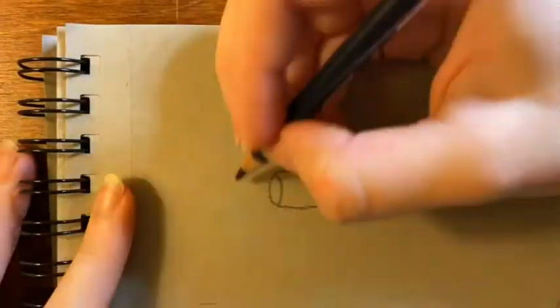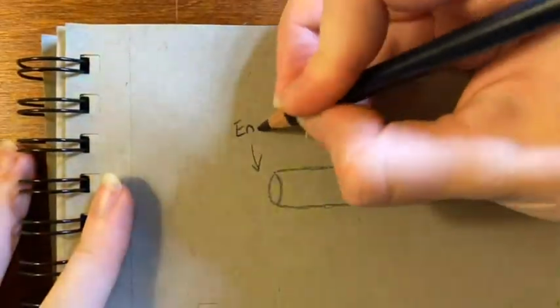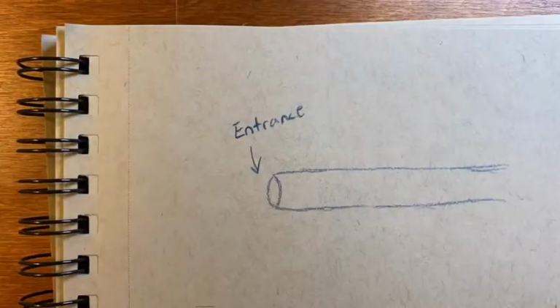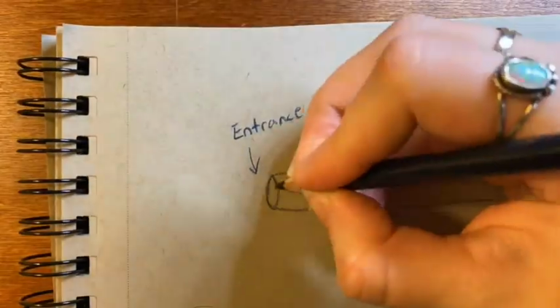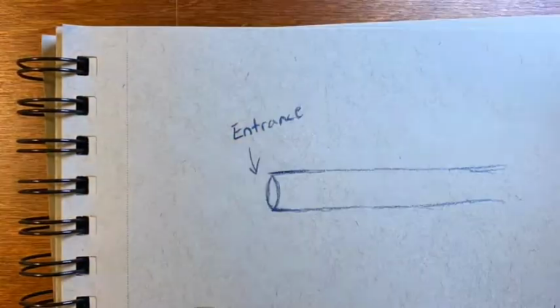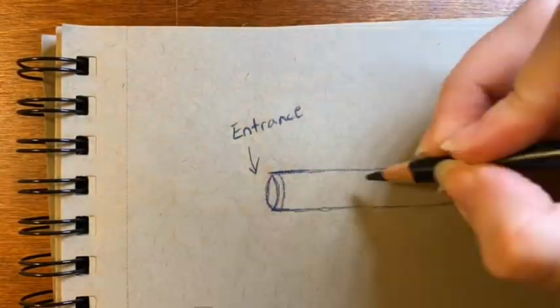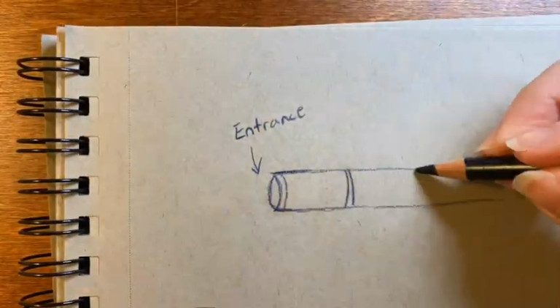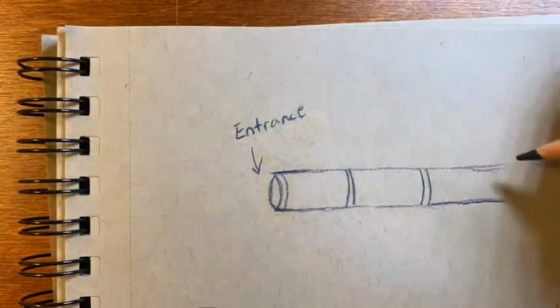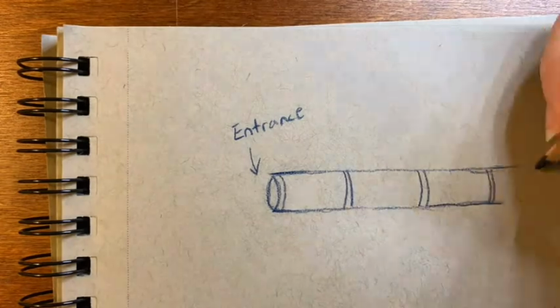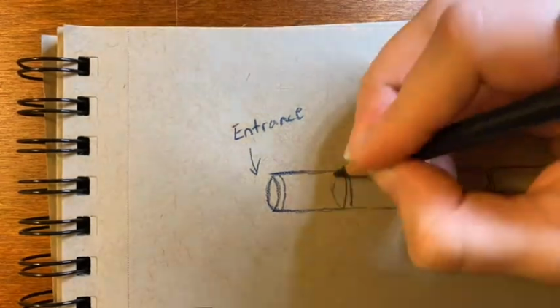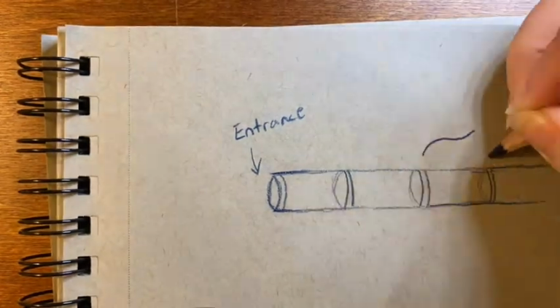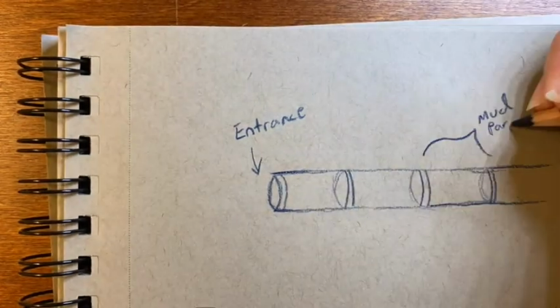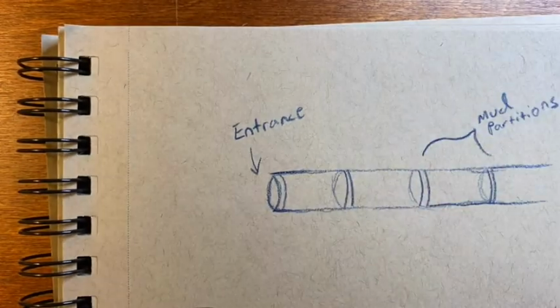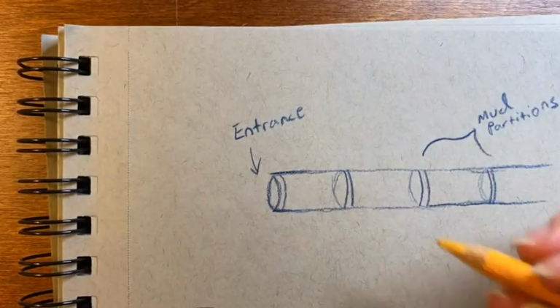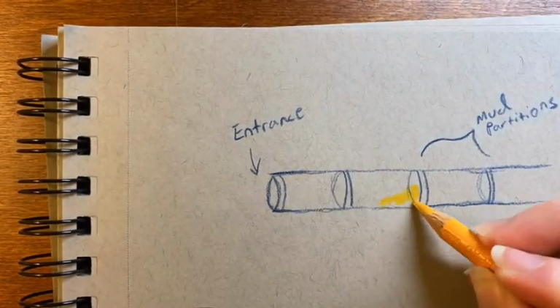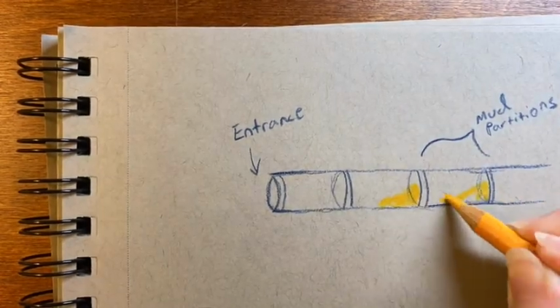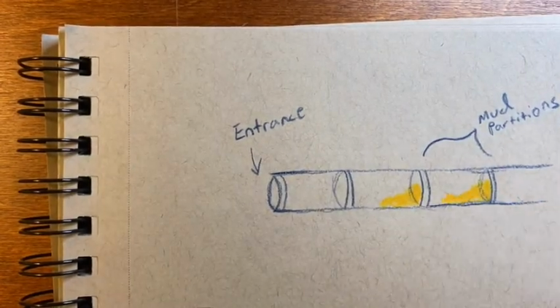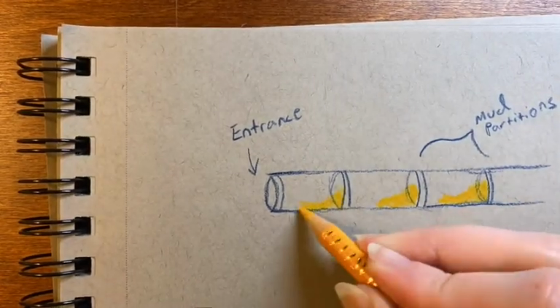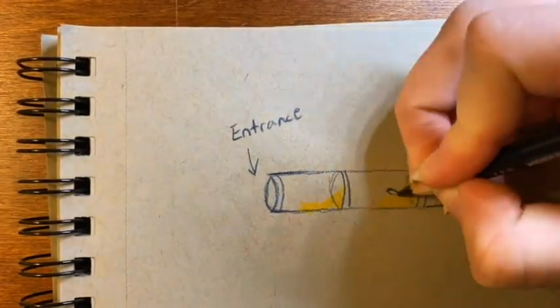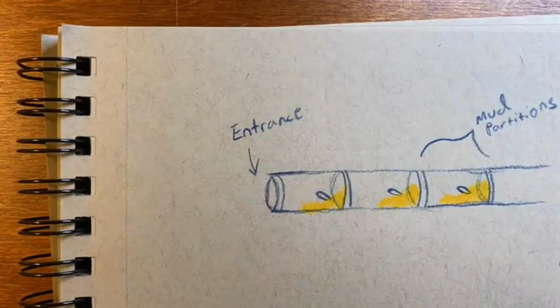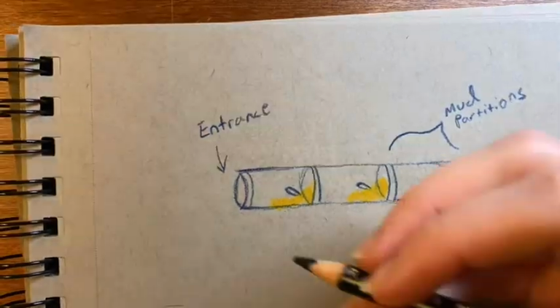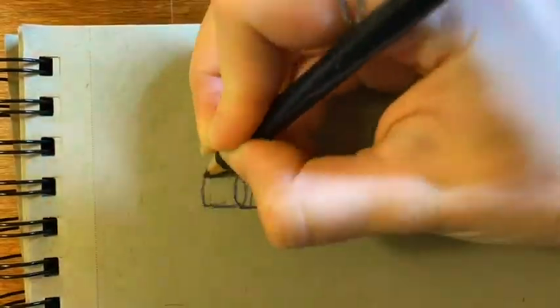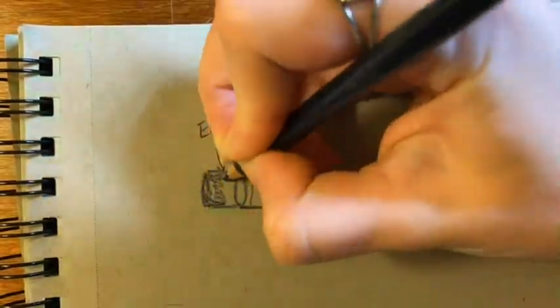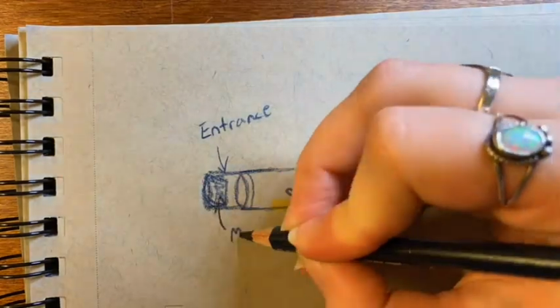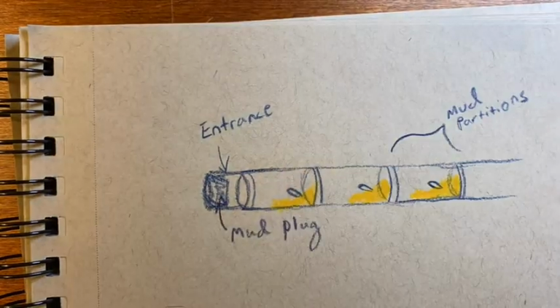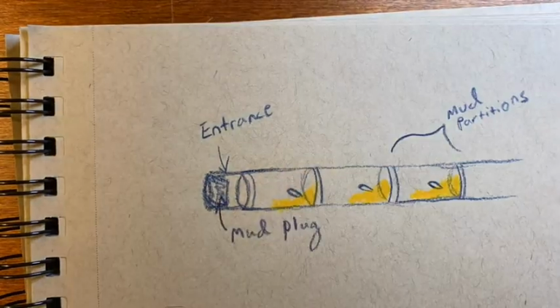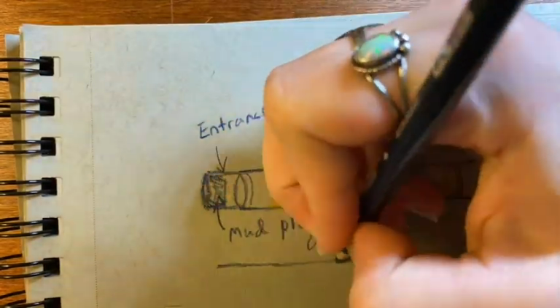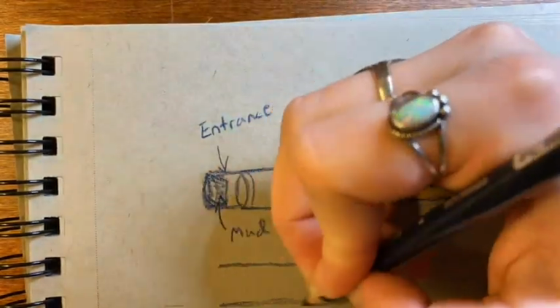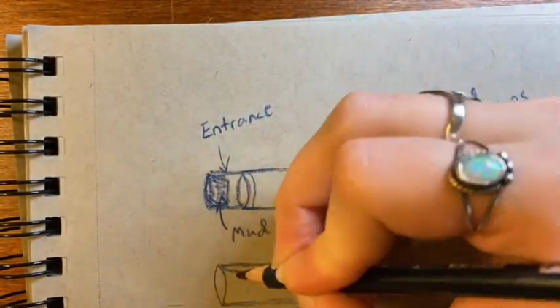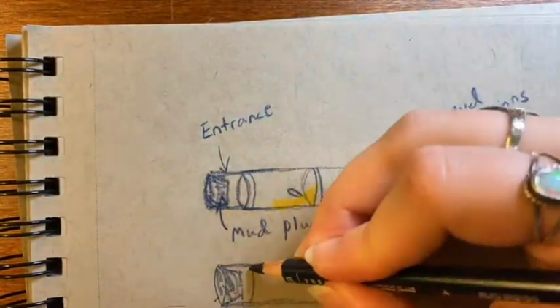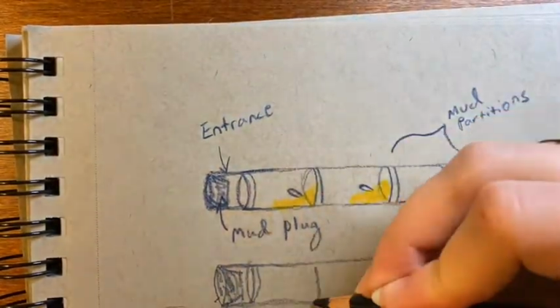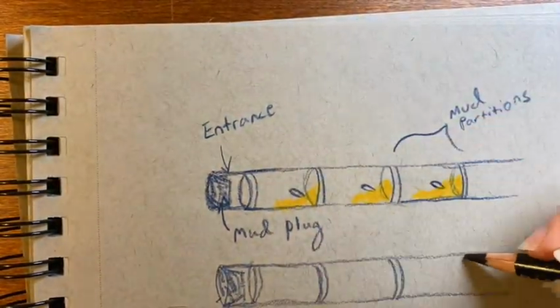Let's take a break and talk about what will go on inside the bee hotel. The female mason bee lays her eggs in cells divided by mud partitions and plugs the entrance up with a mud stopper.